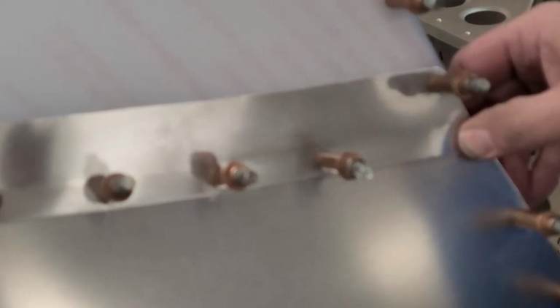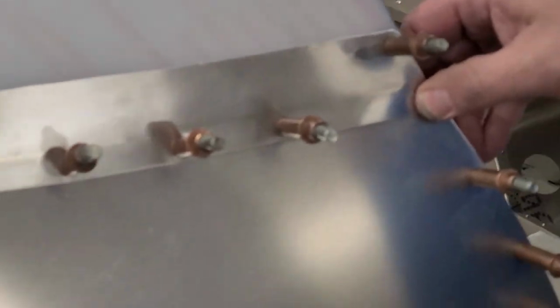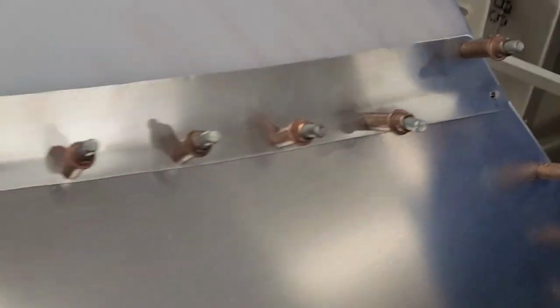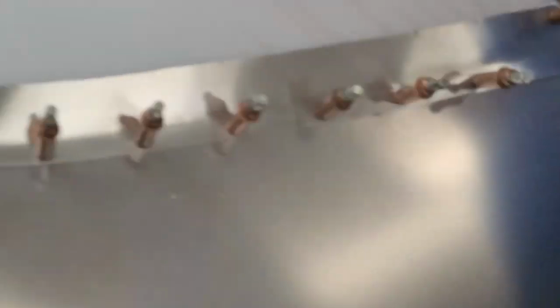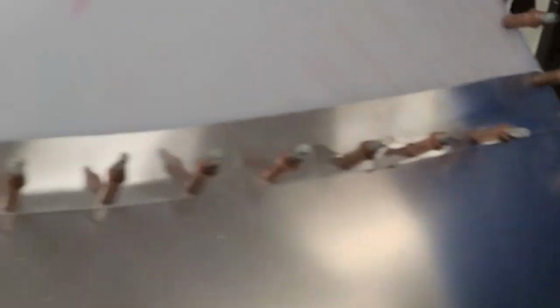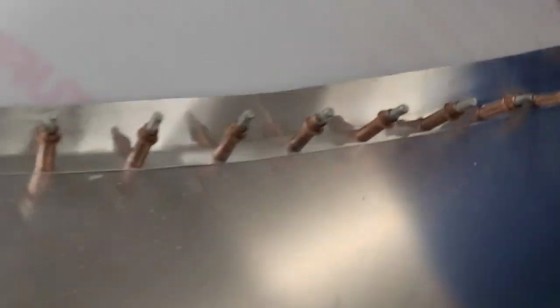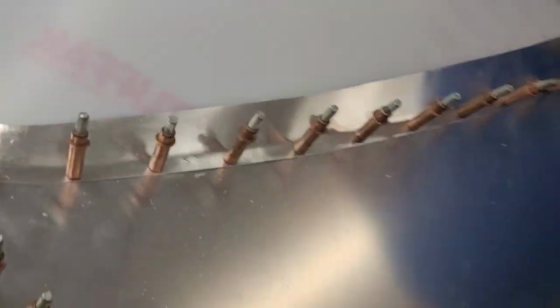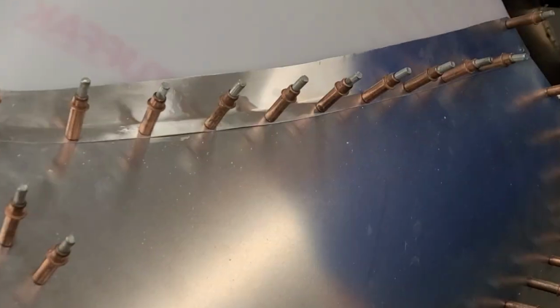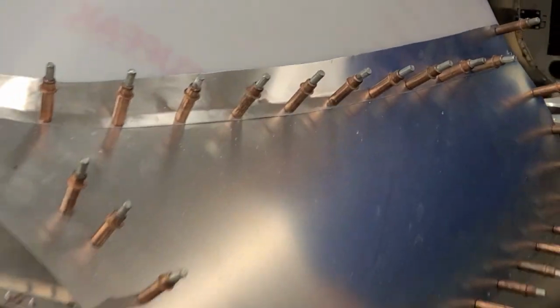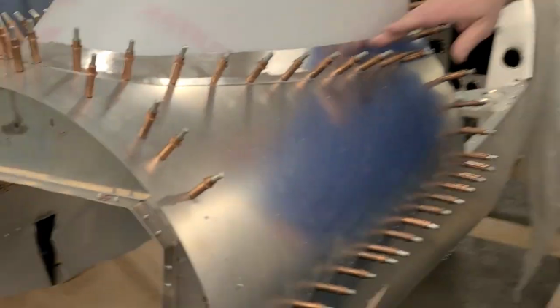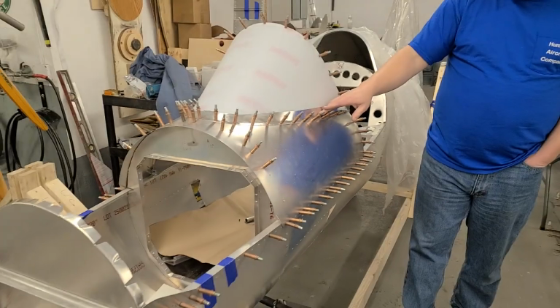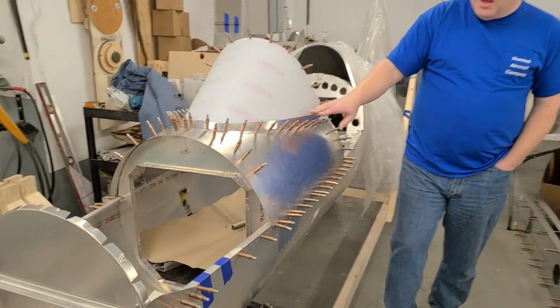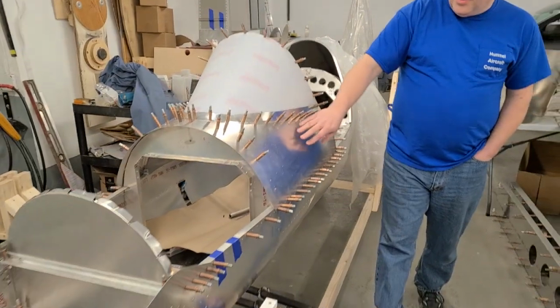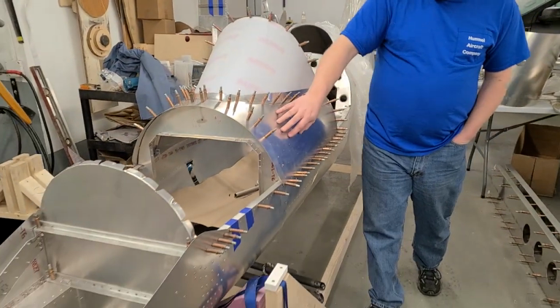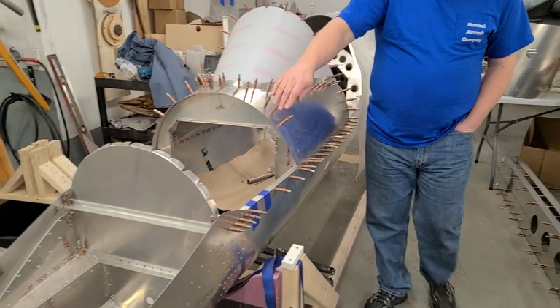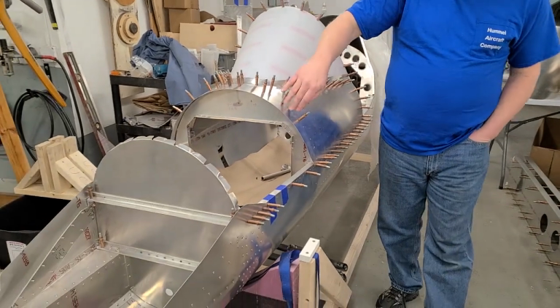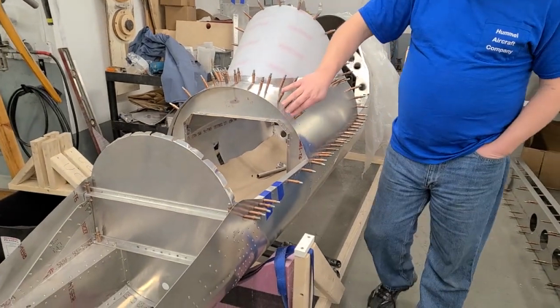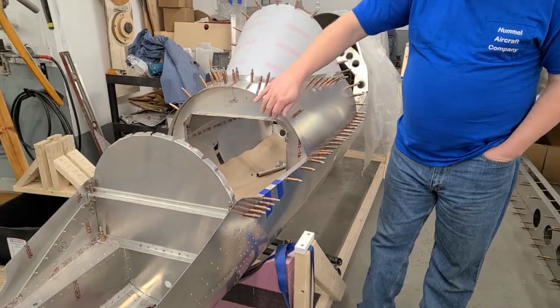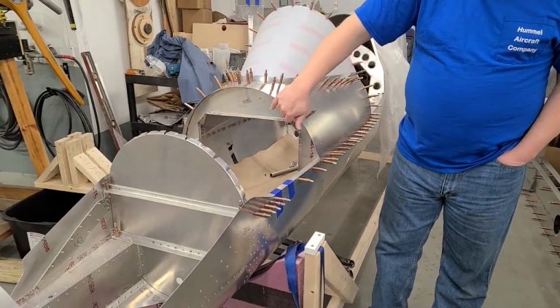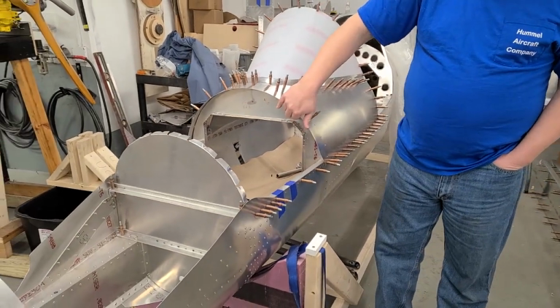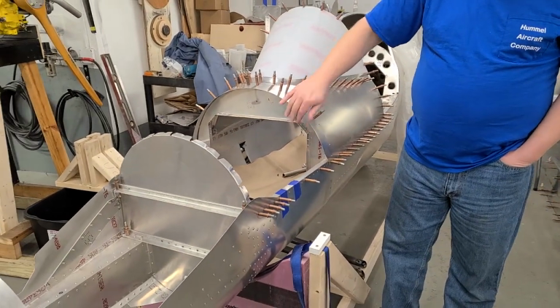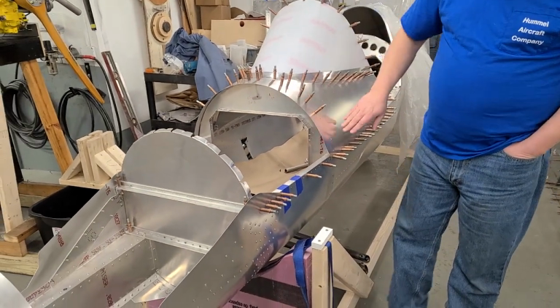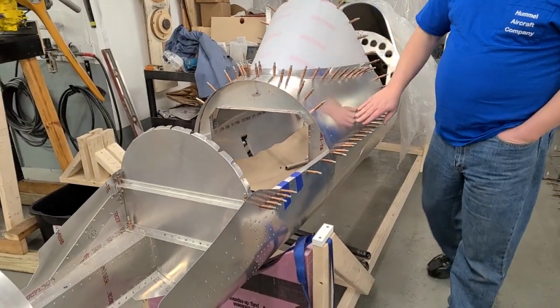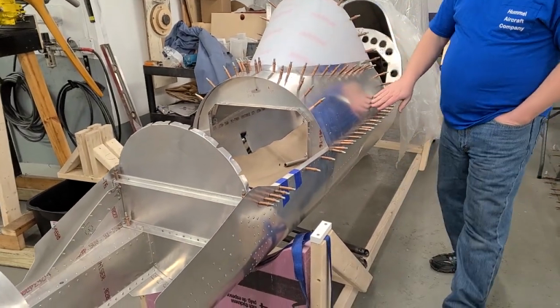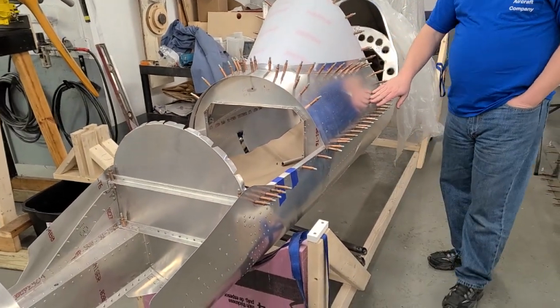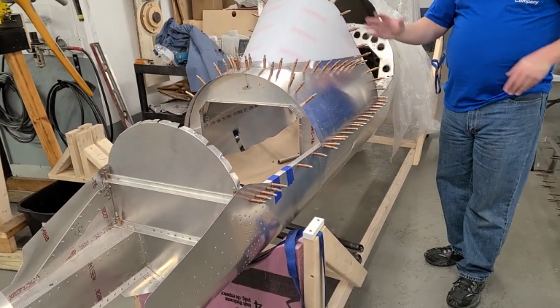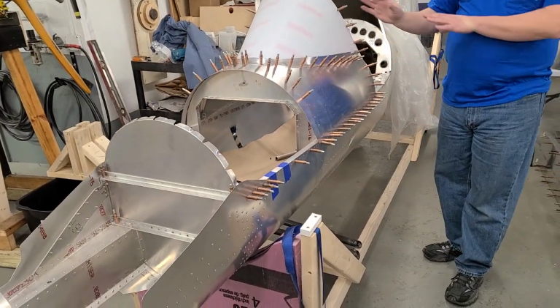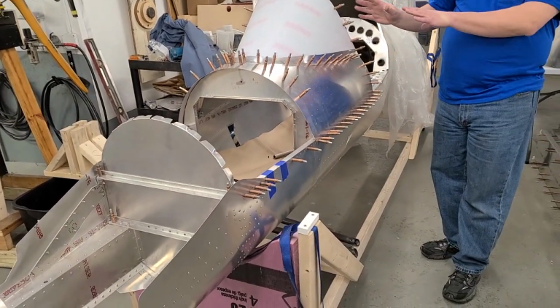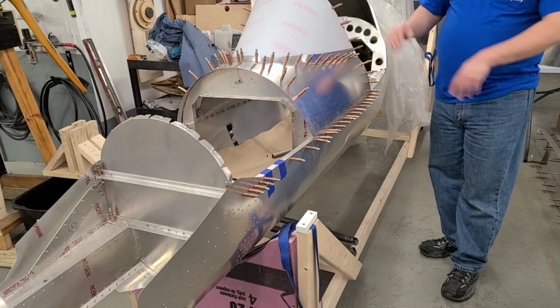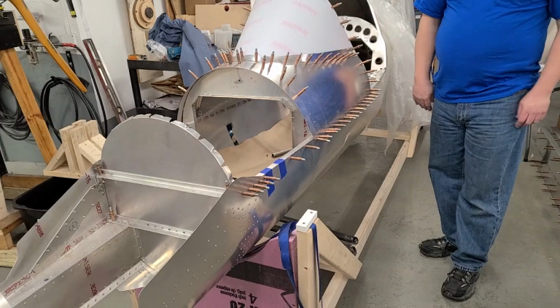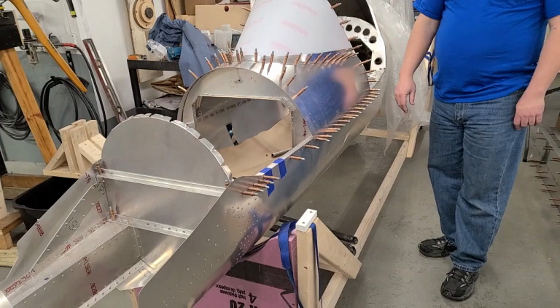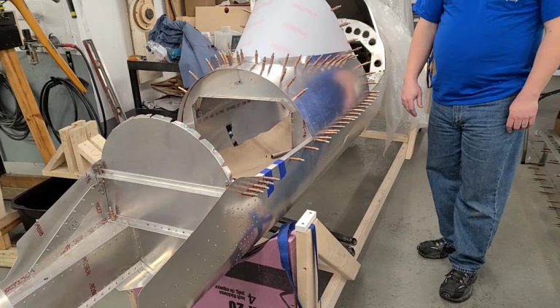You do that first before the windshield is ever in here. You want to do that with this skin clicoed on the bow kit and clicoed on the side rails, so it holds its shape relatively well.